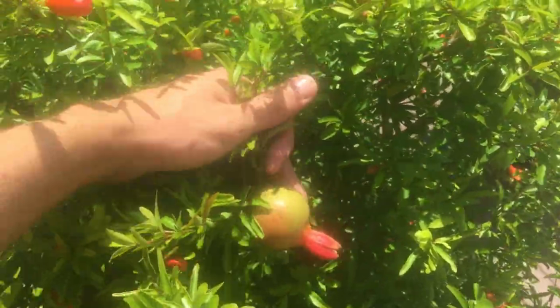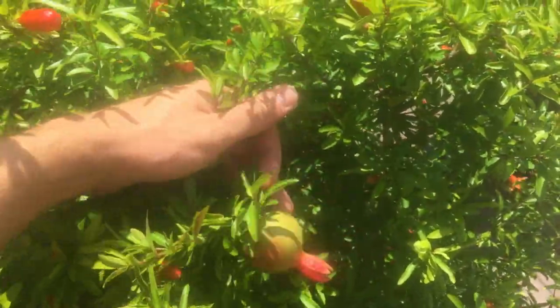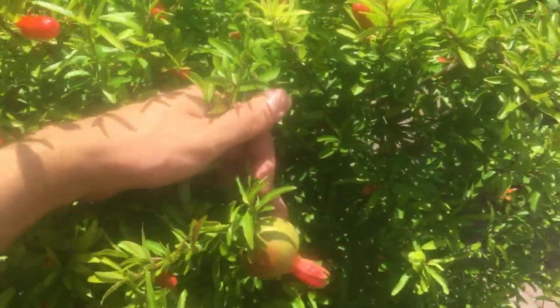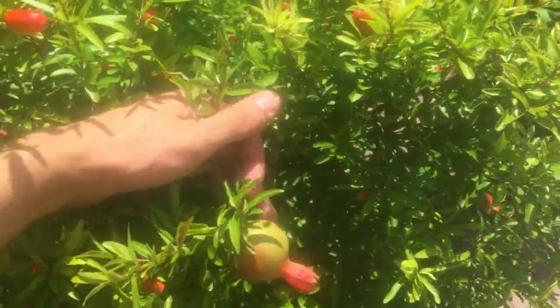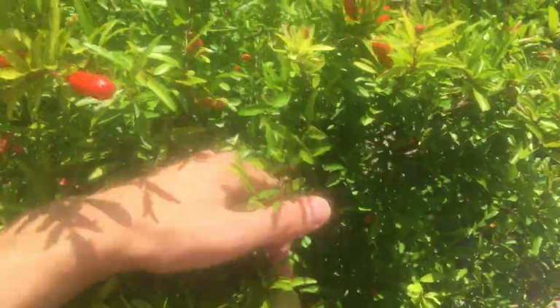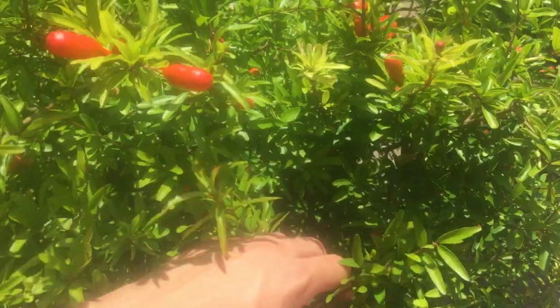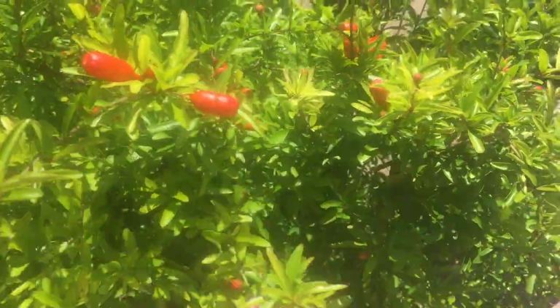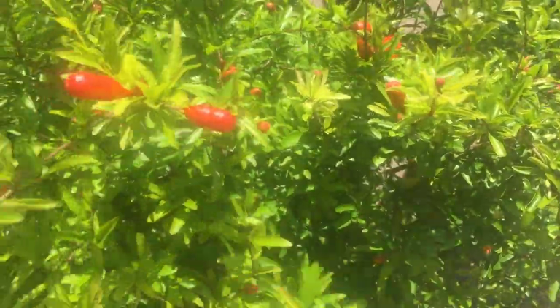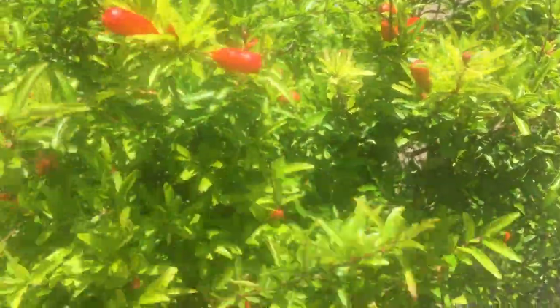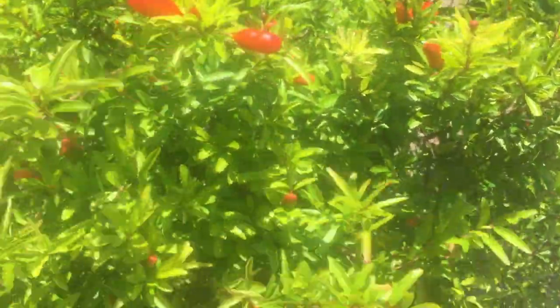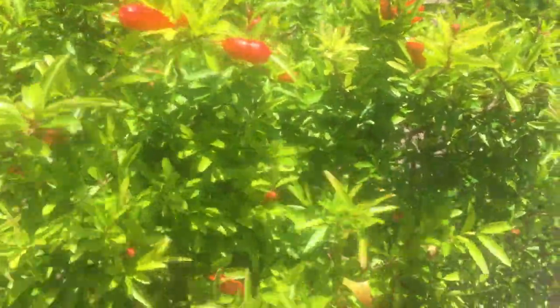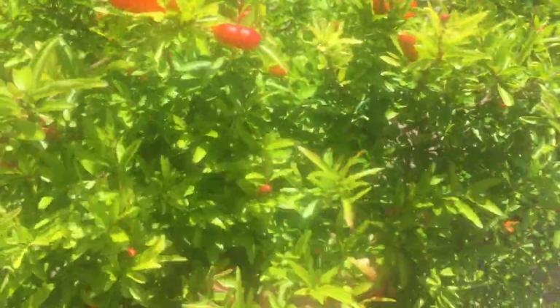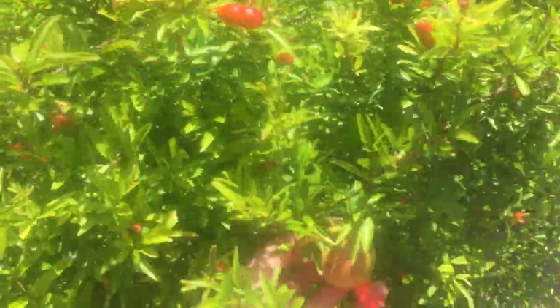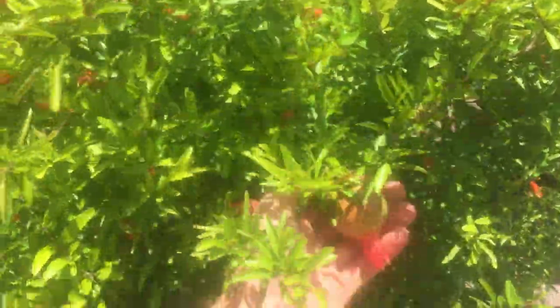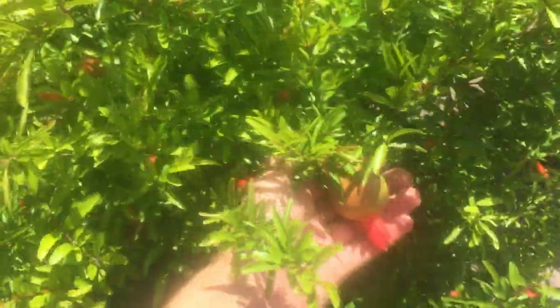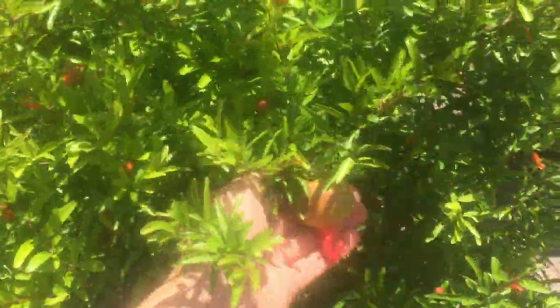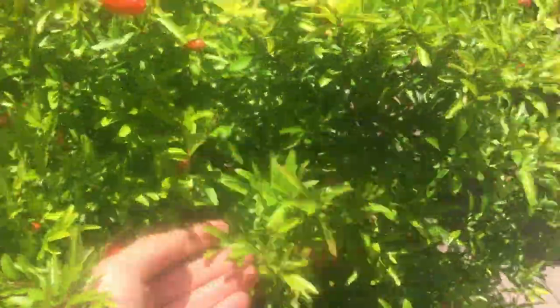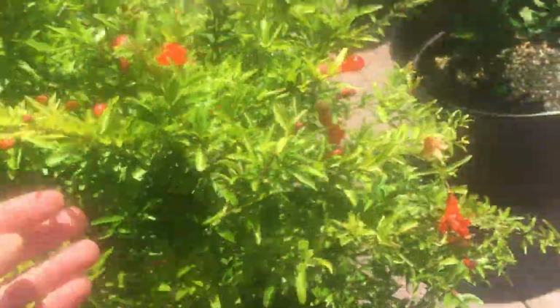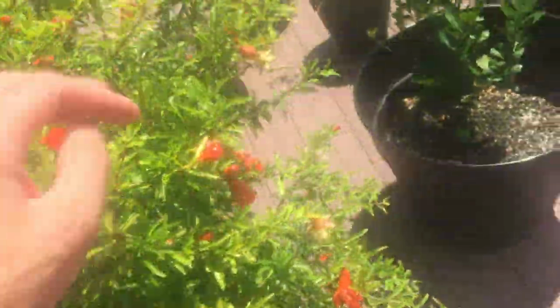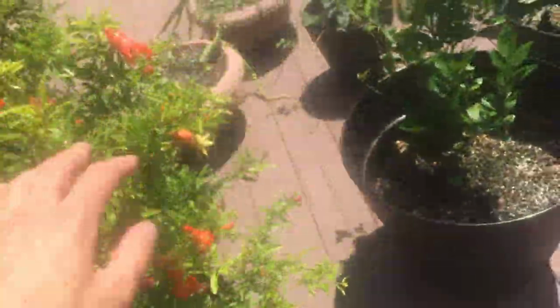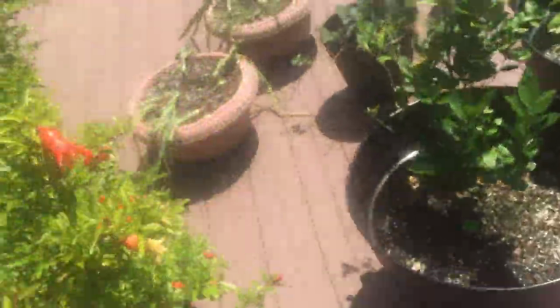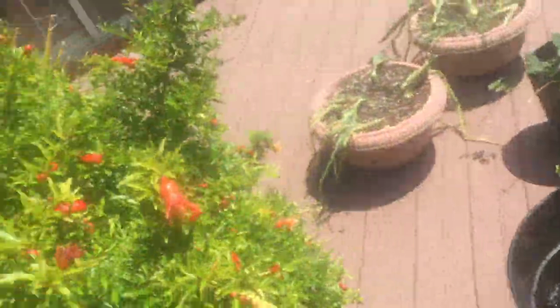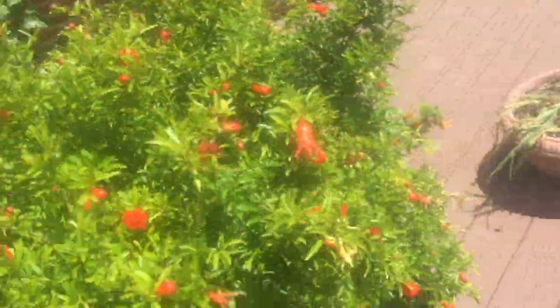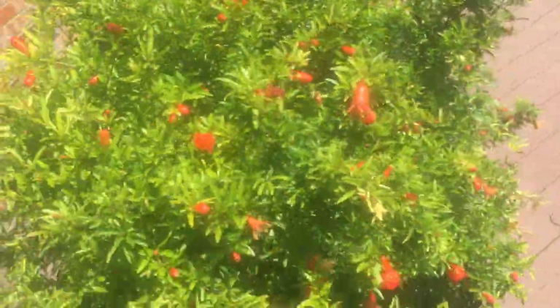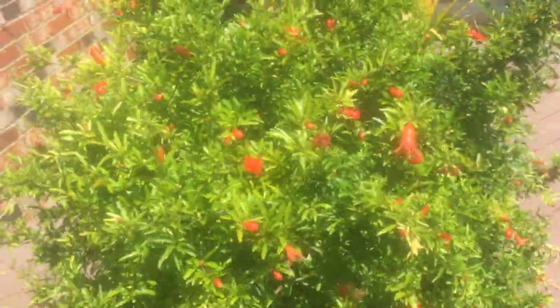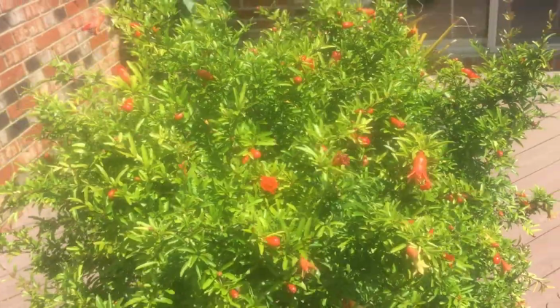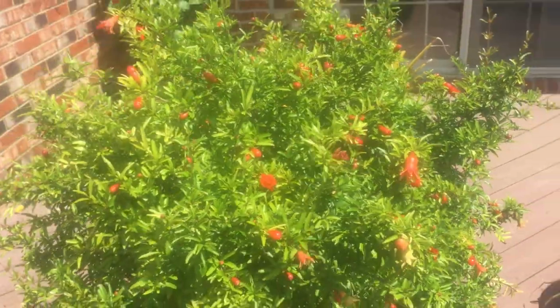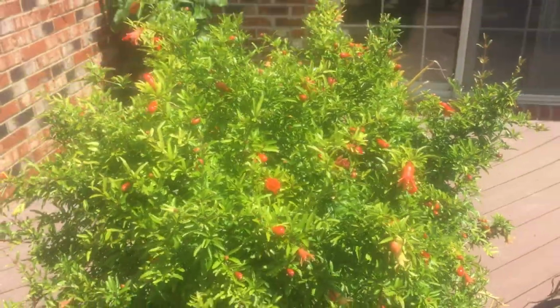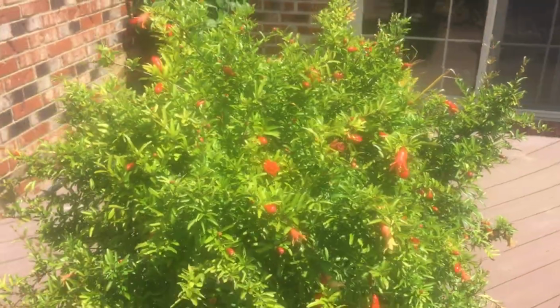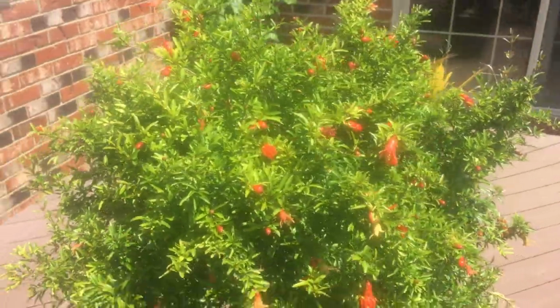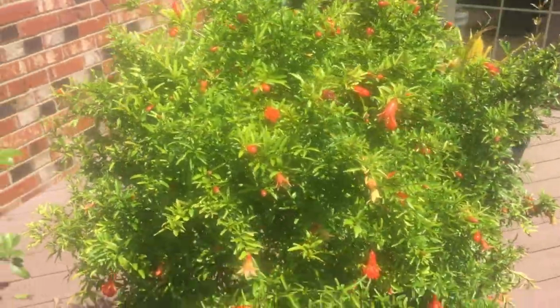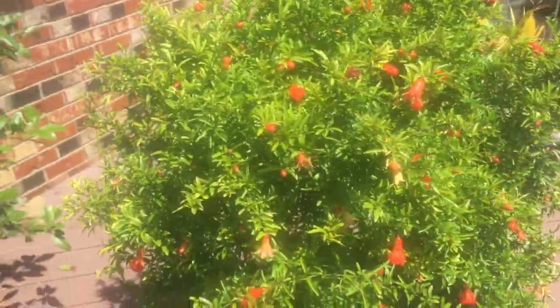They grow around the world and you start harvesting around December, the winter time. A lot of flowers are looking really, really good — it's a really, really cool plant.